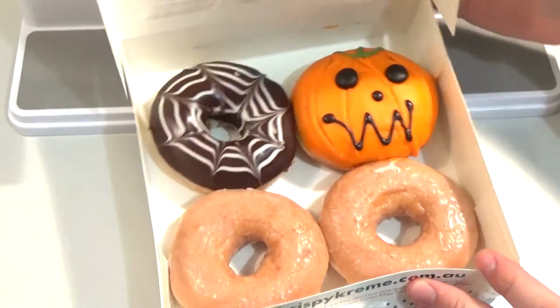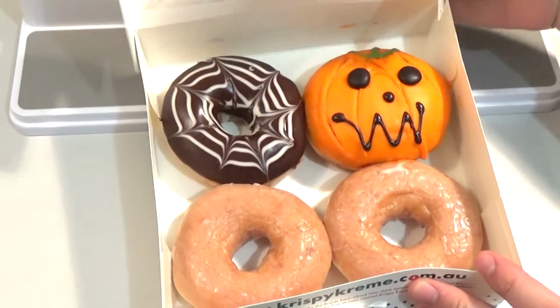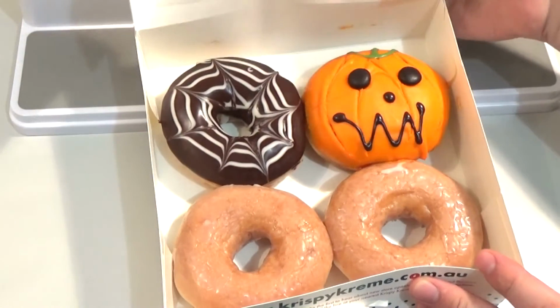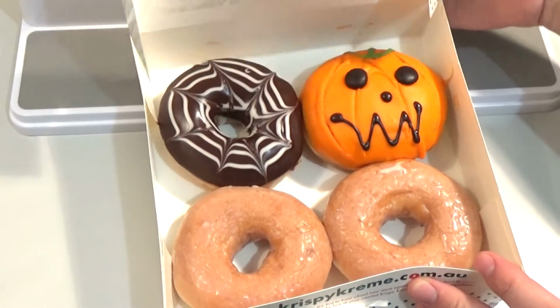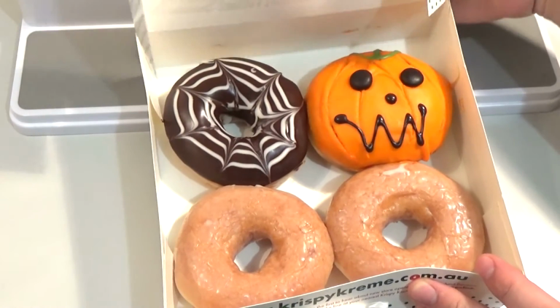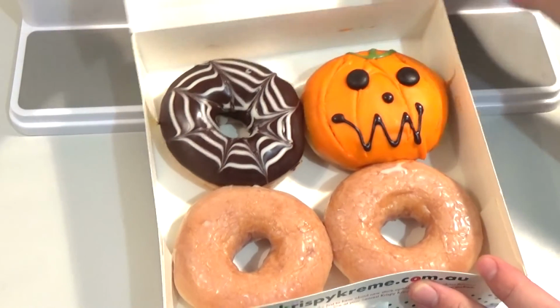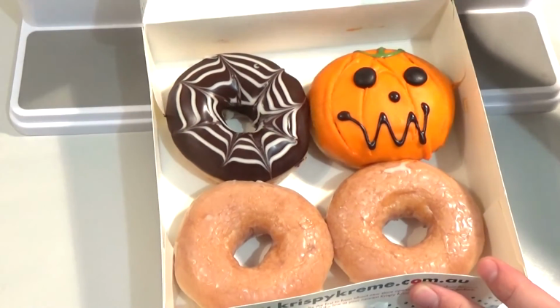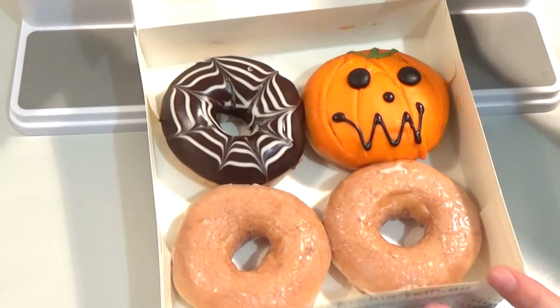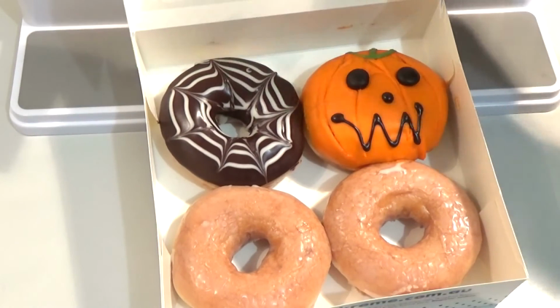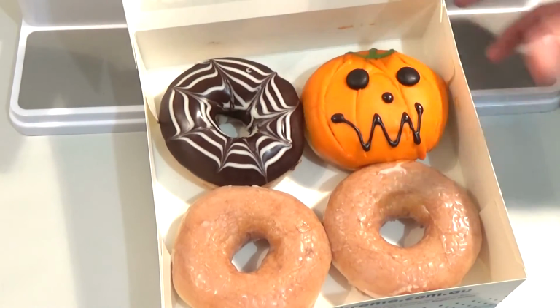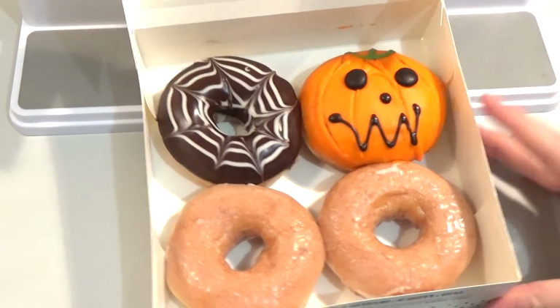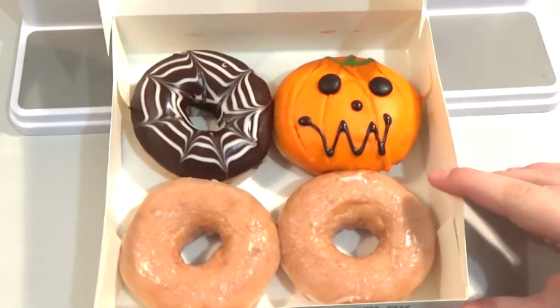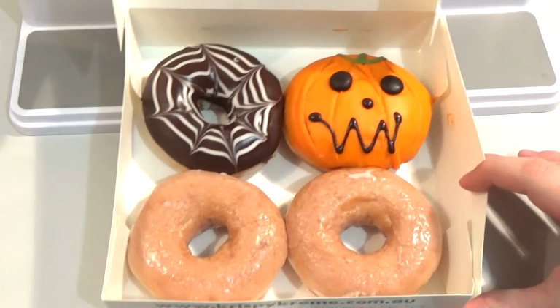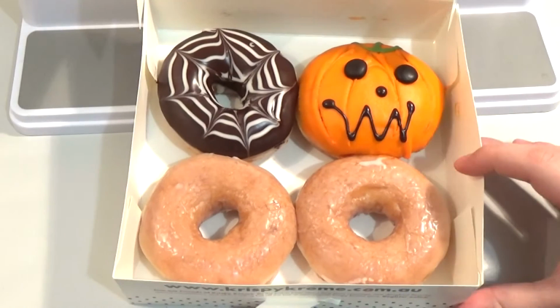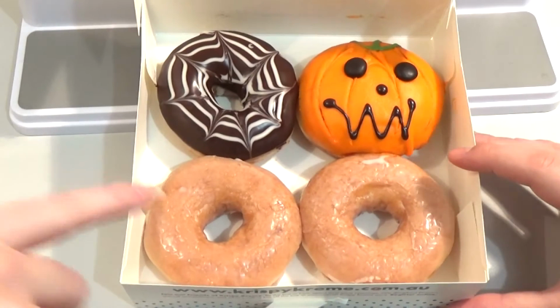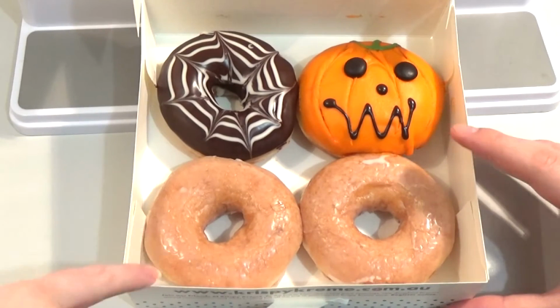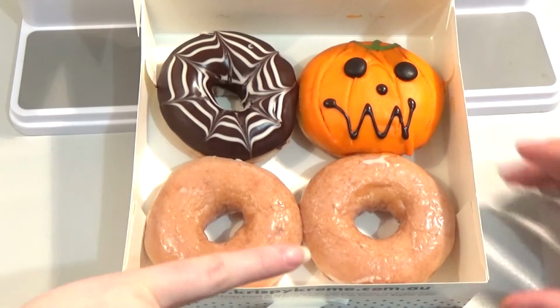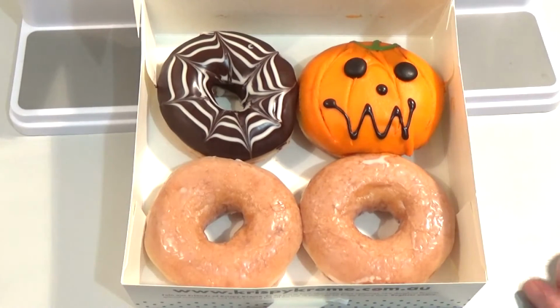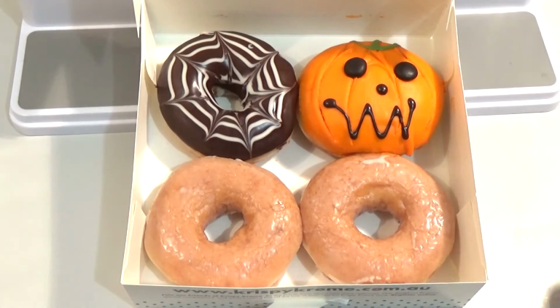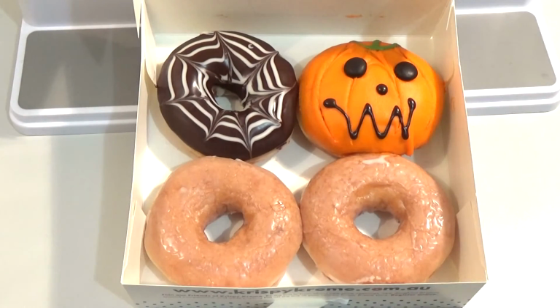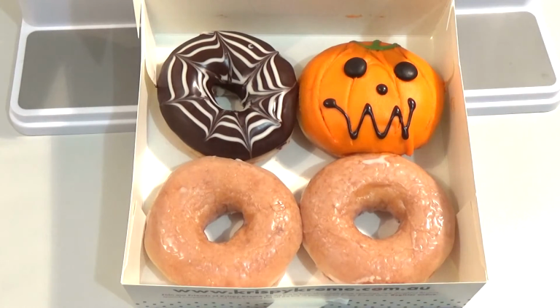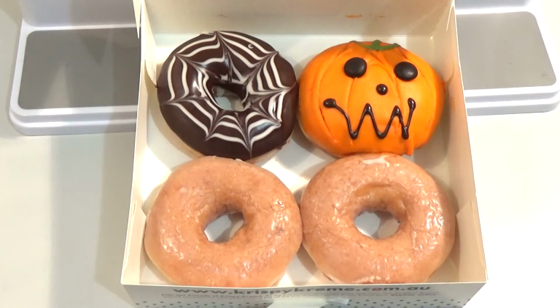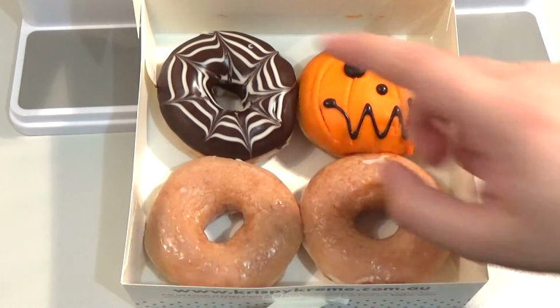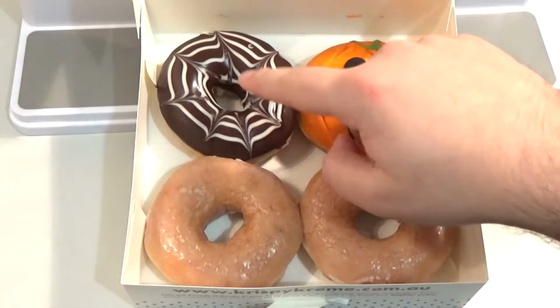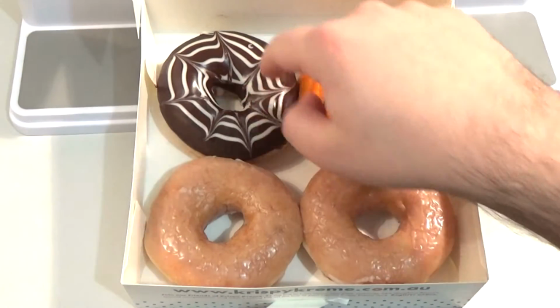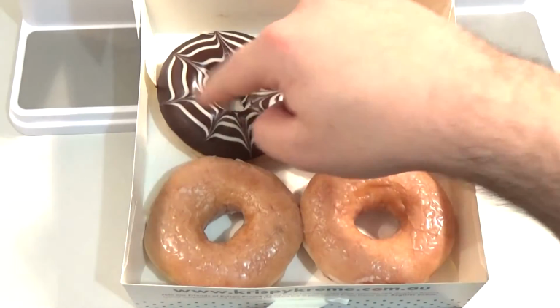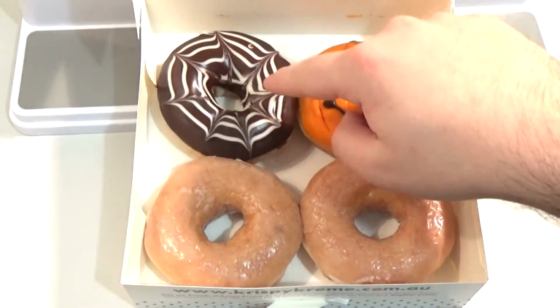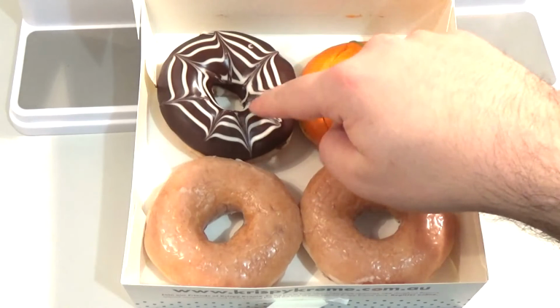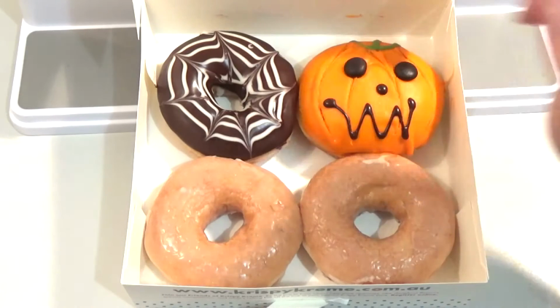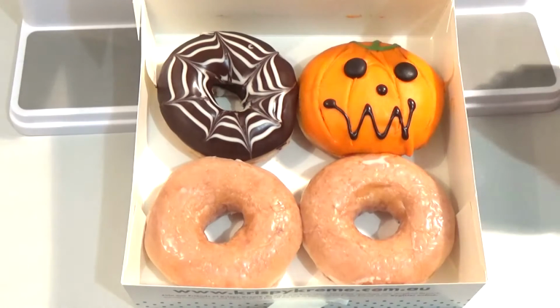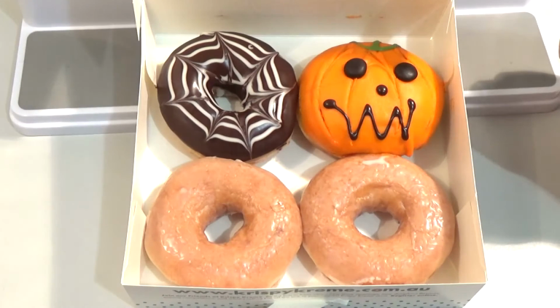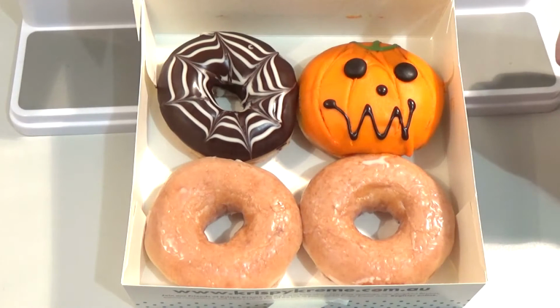Sorry if my throat sounds a bit funny — I've got a bit of a cold. Alright, let's see. So there's our two just normal glazed Krispy Kreme donuts.